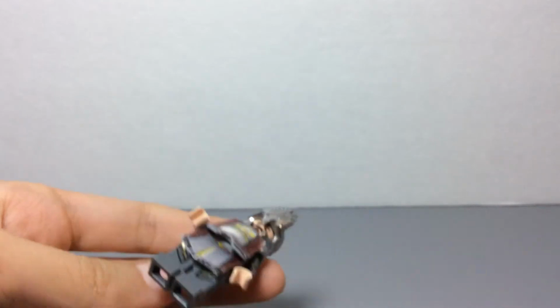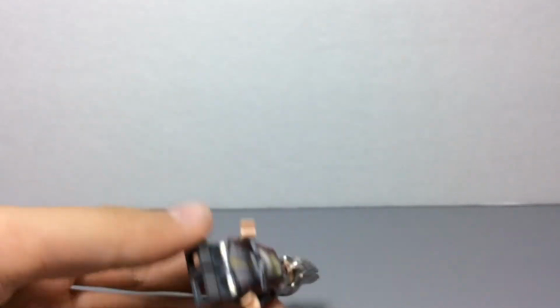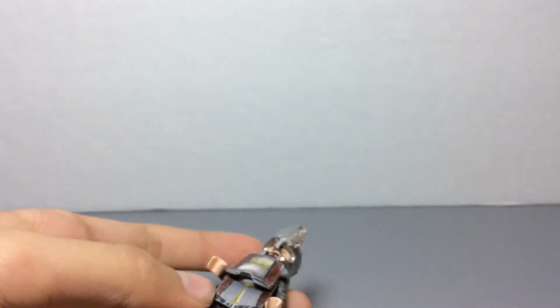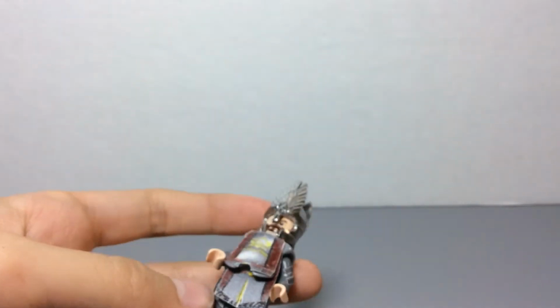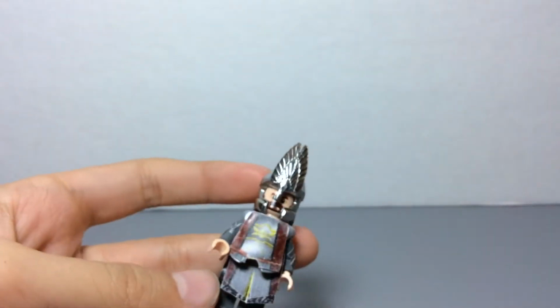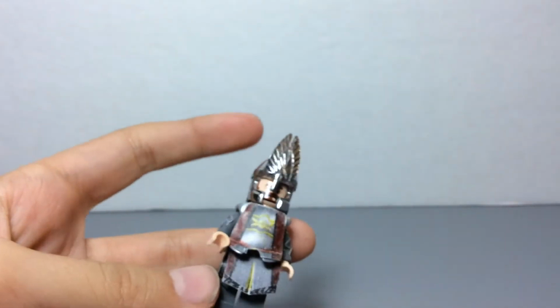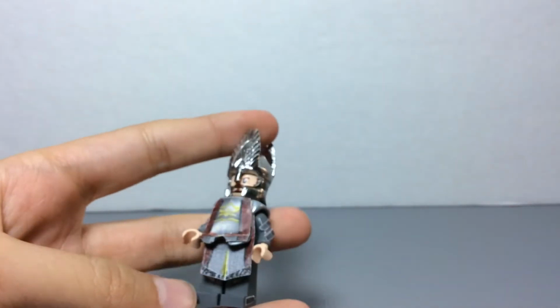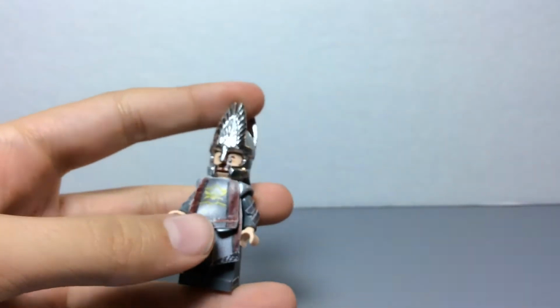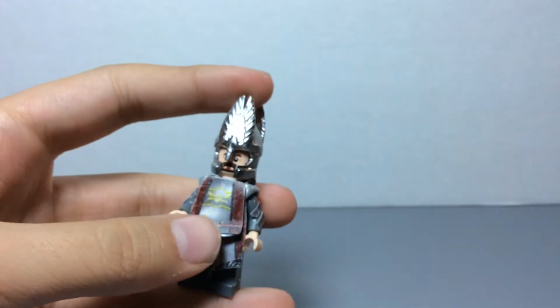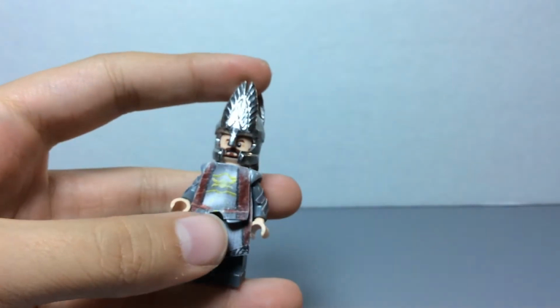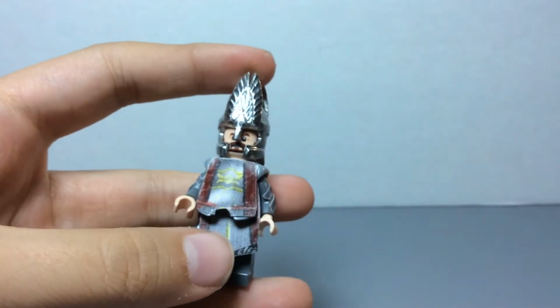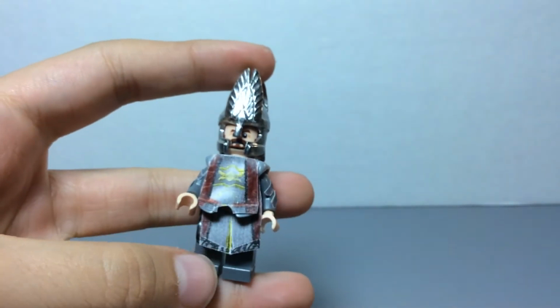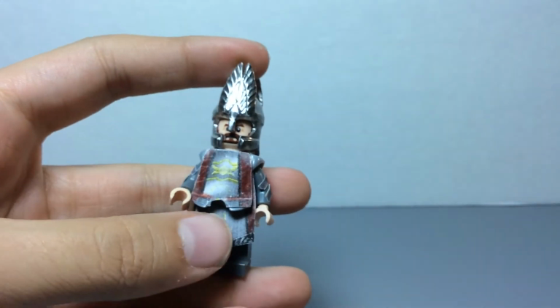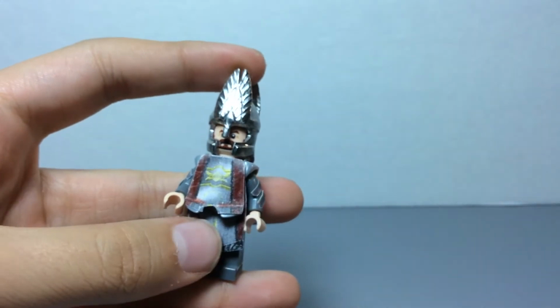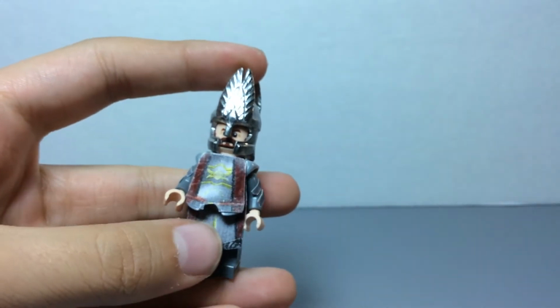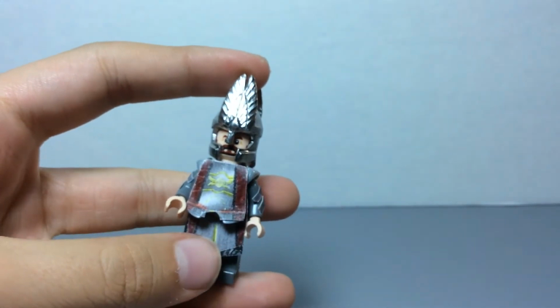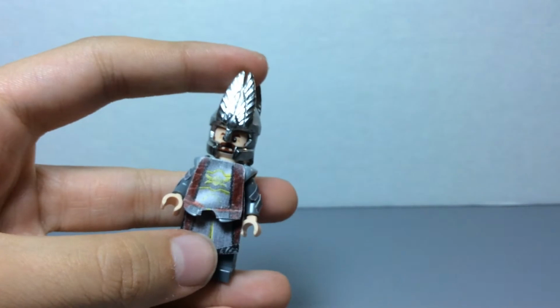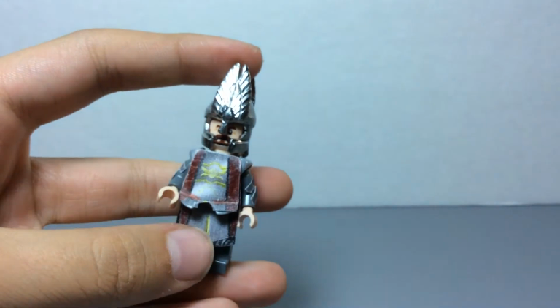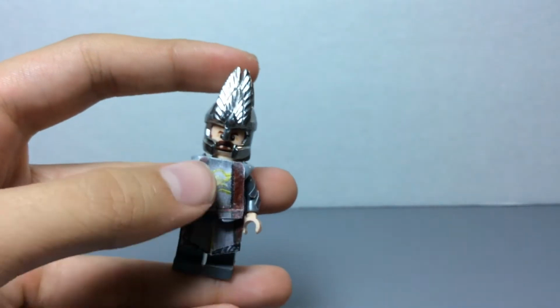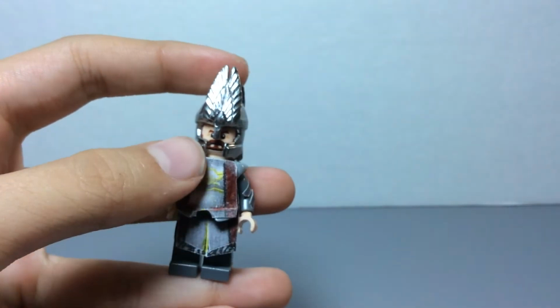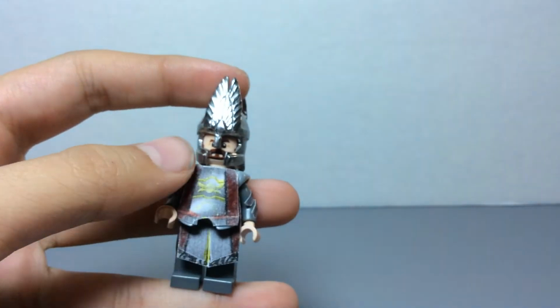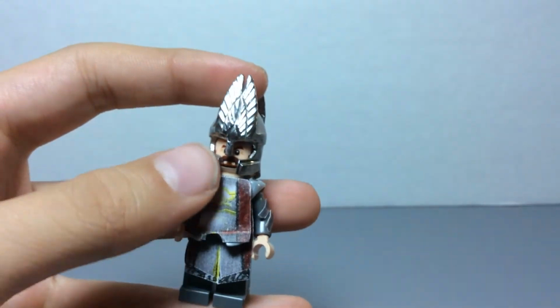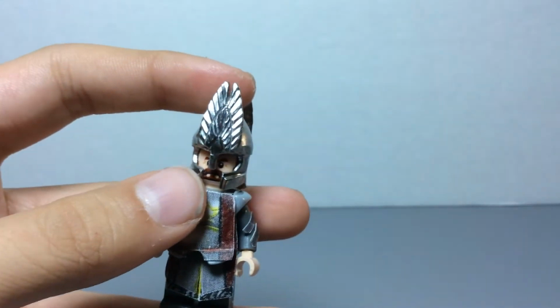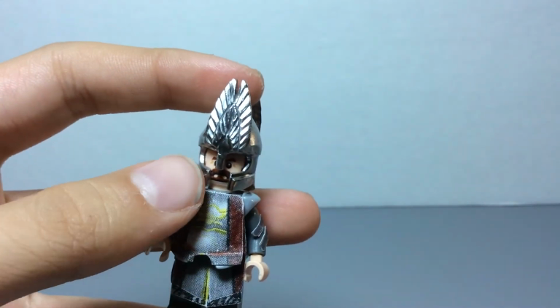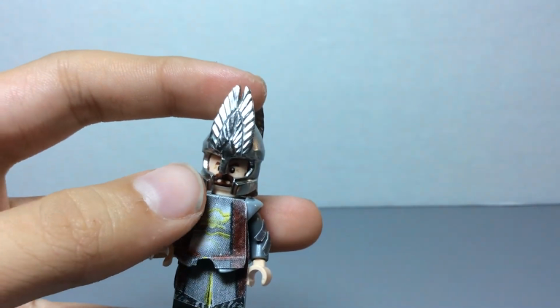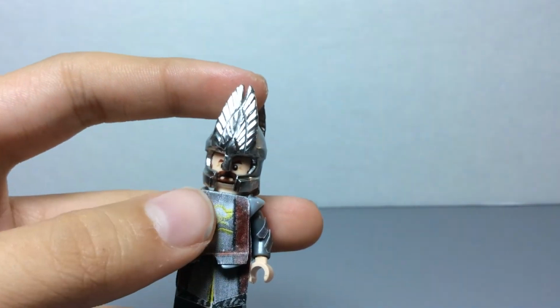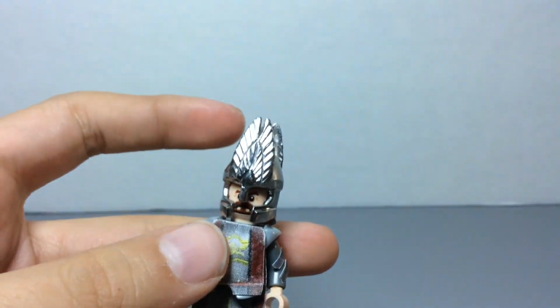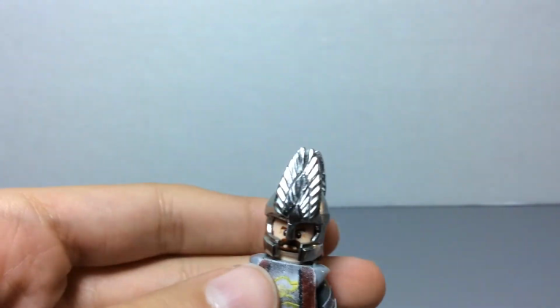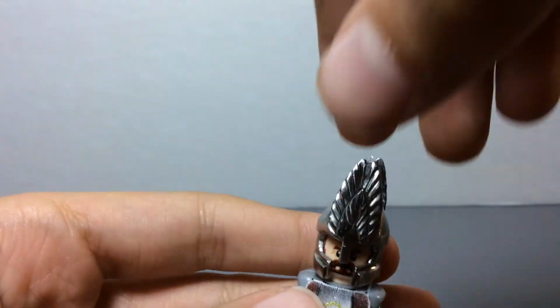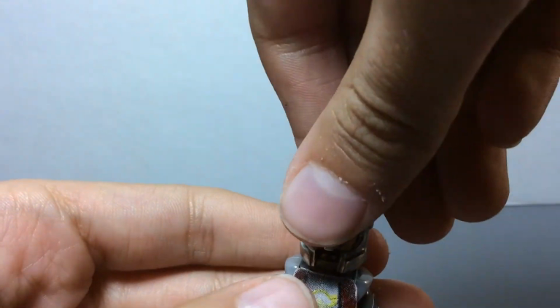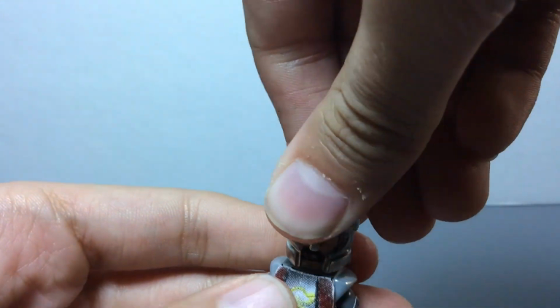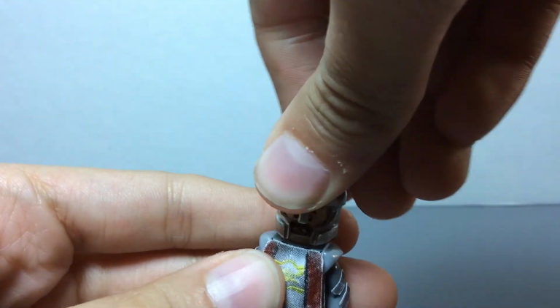And nothing on the back. Again, I didn't do a whole lot on the body or the feet, because I mainly wanted to focus on the helmet I made. So let's get on to that.